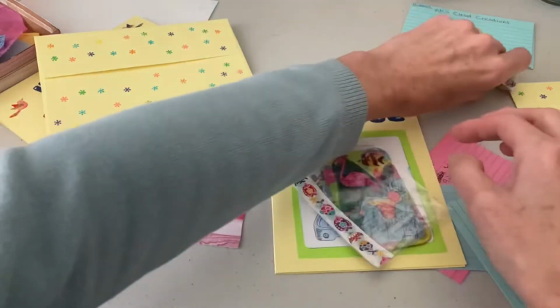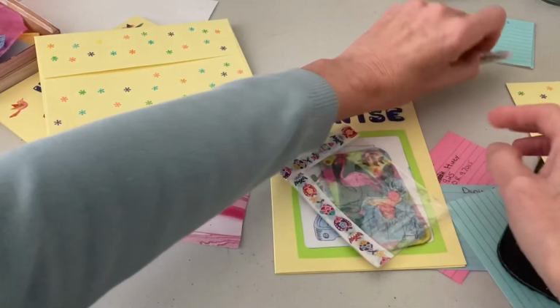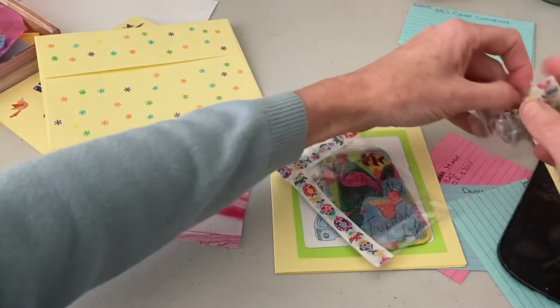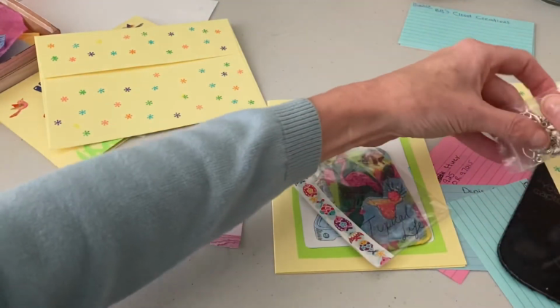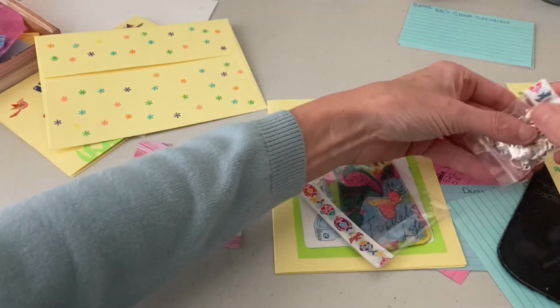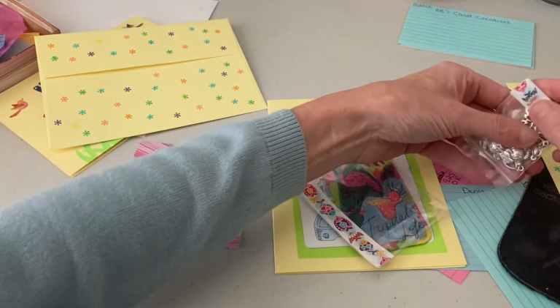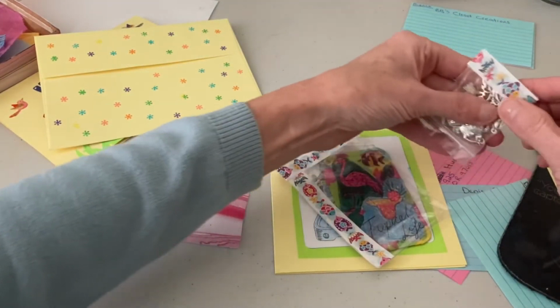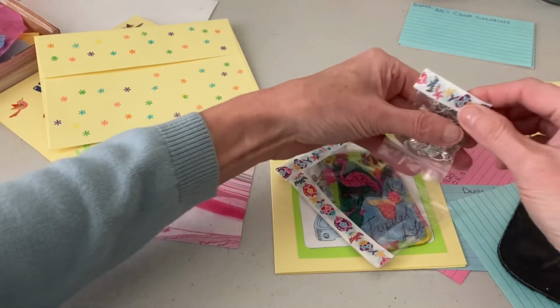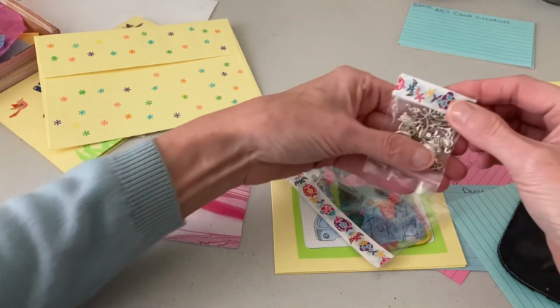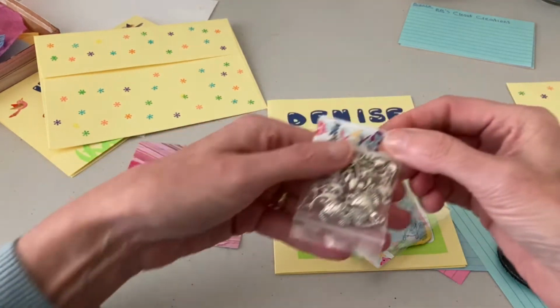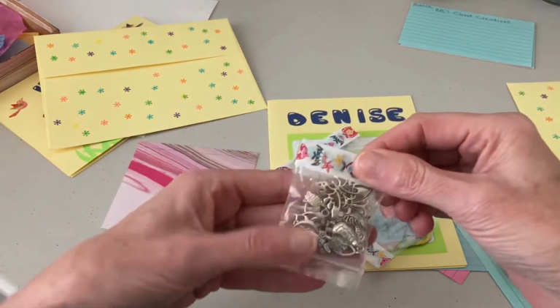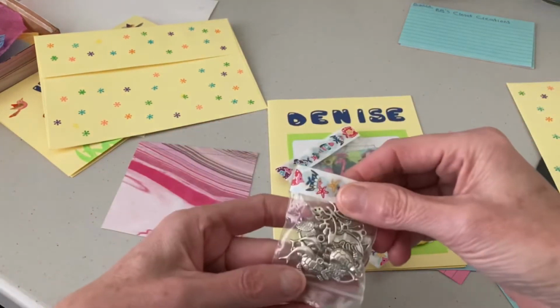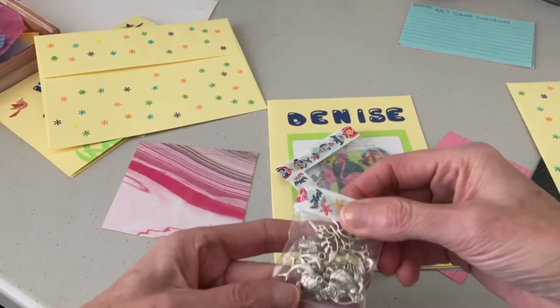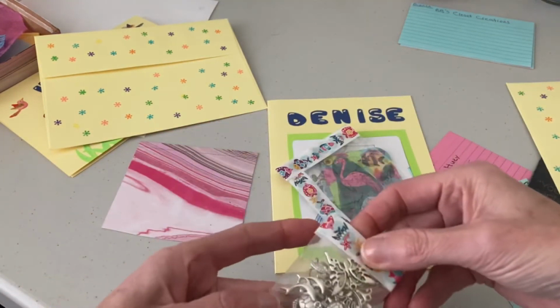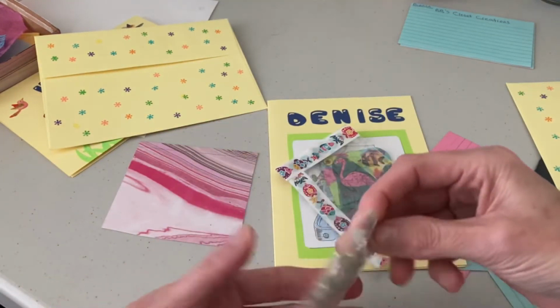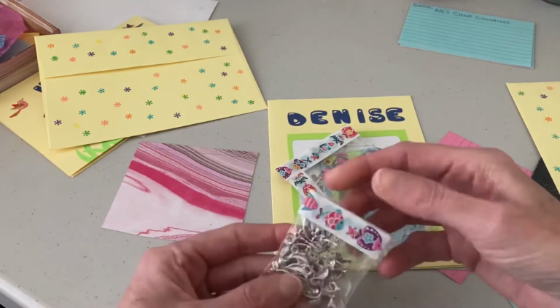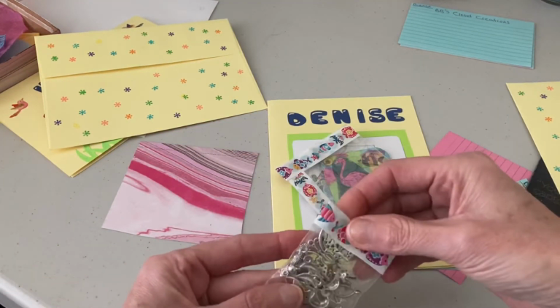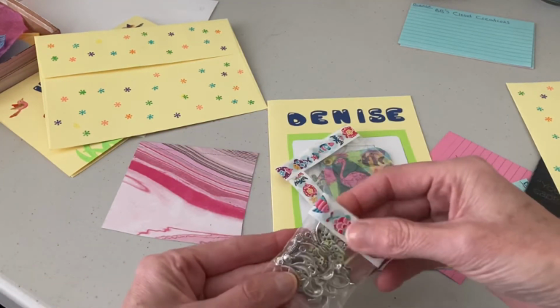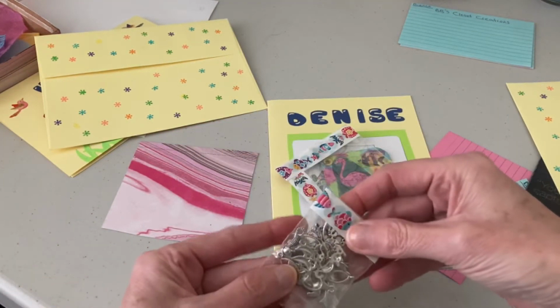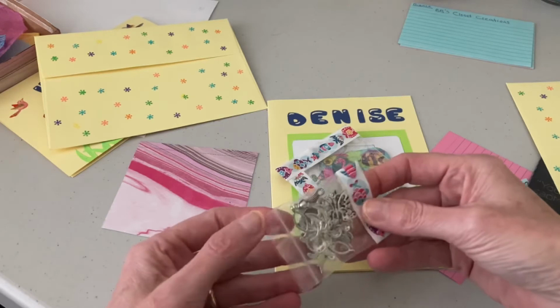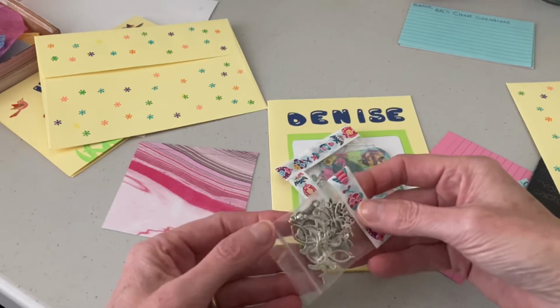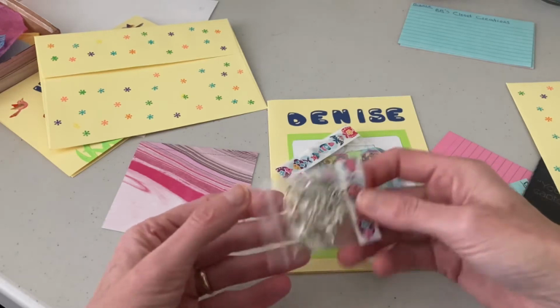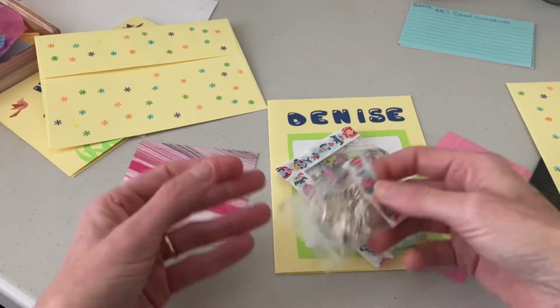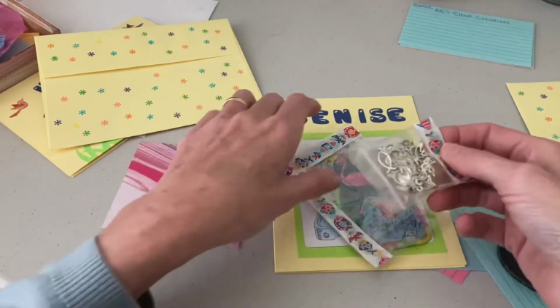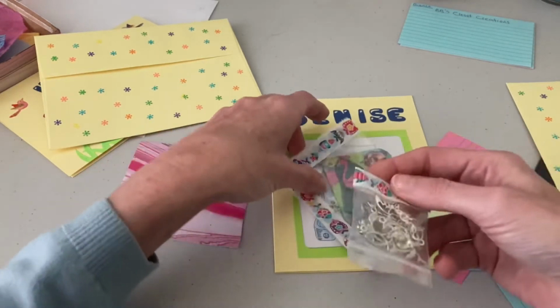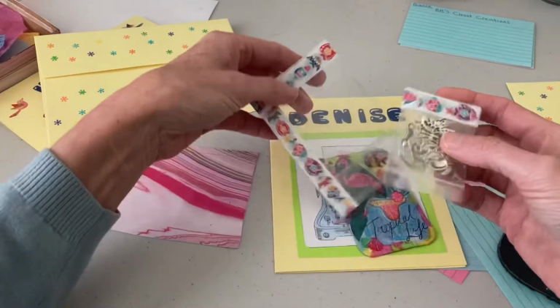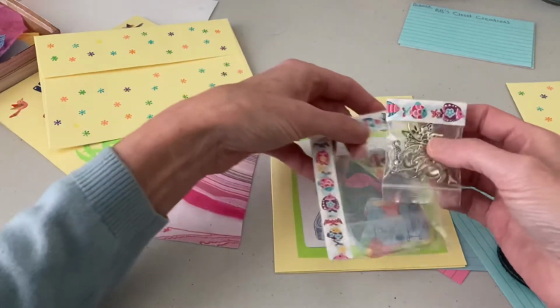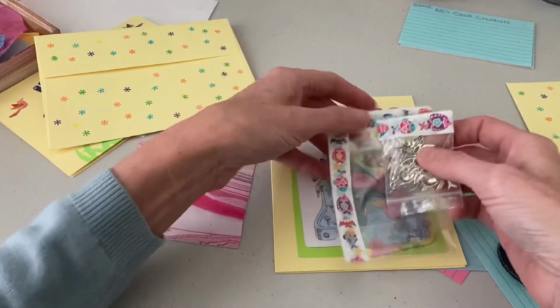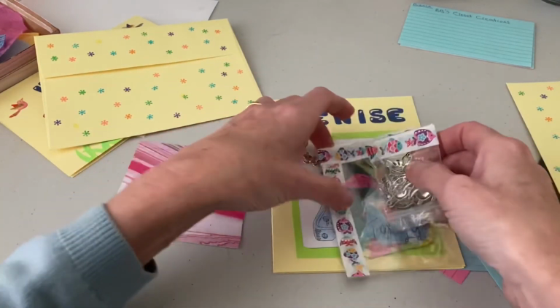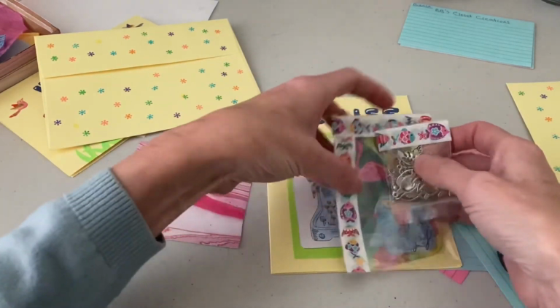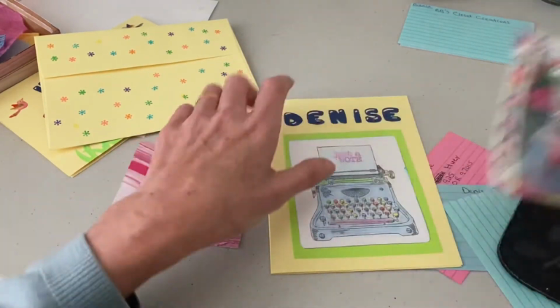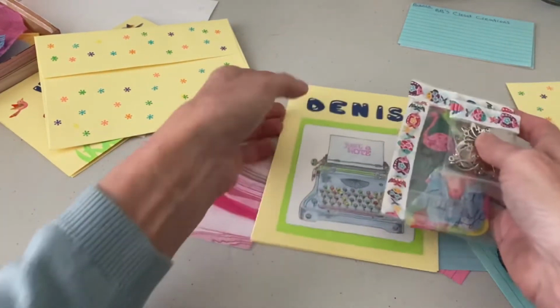She also needed five things. I won't be posting this until she gets it, but I put some extra charms in here for her. She just wanted five, but I just put a few of each that I had.